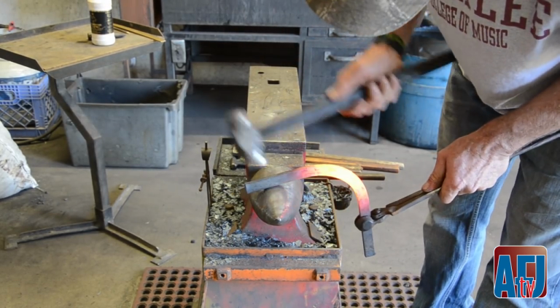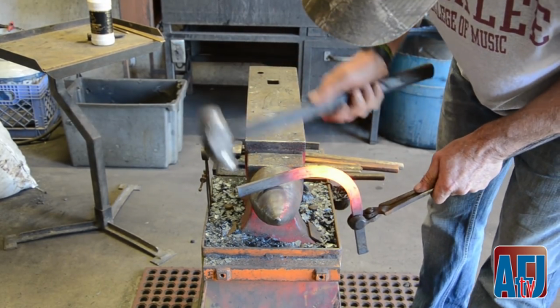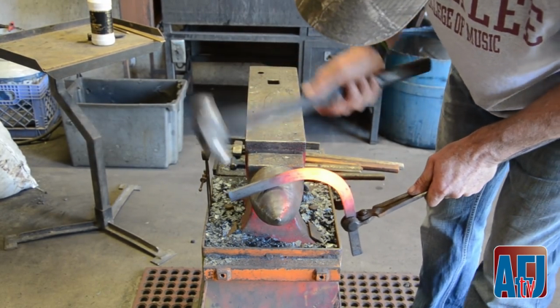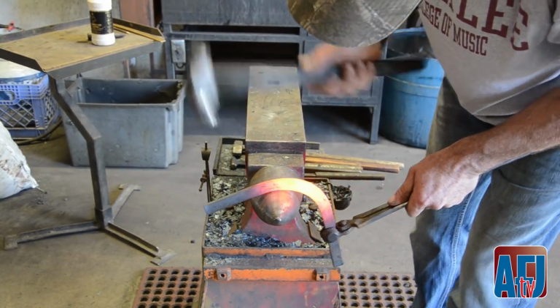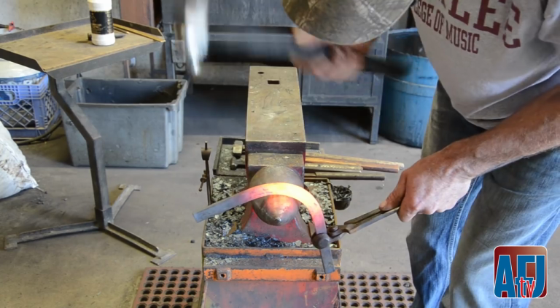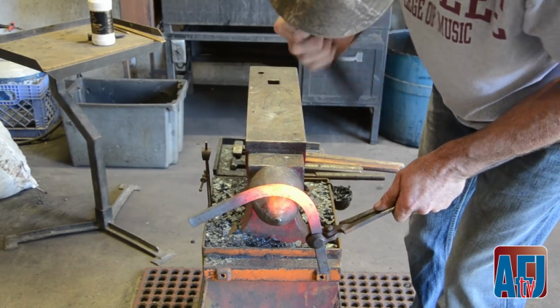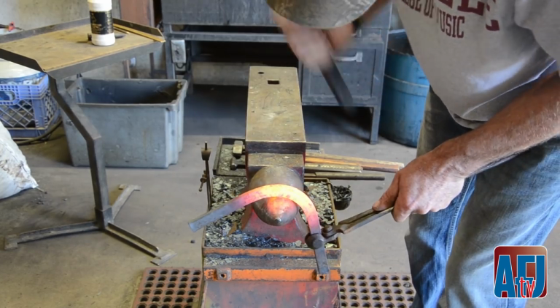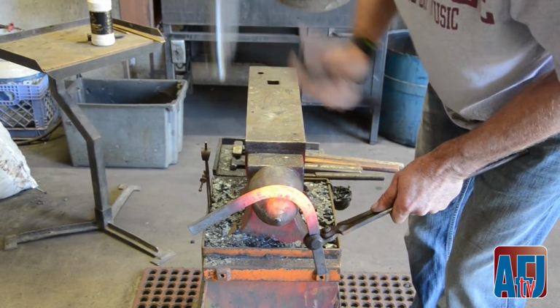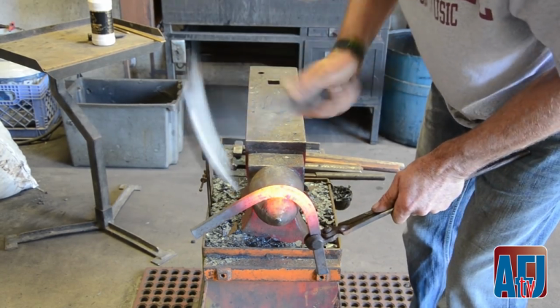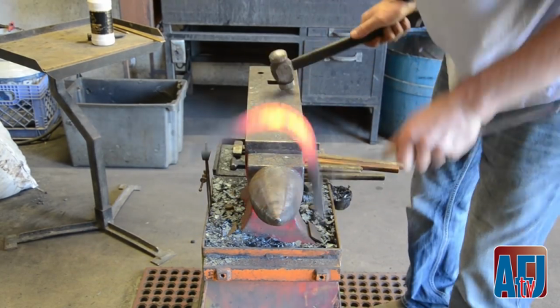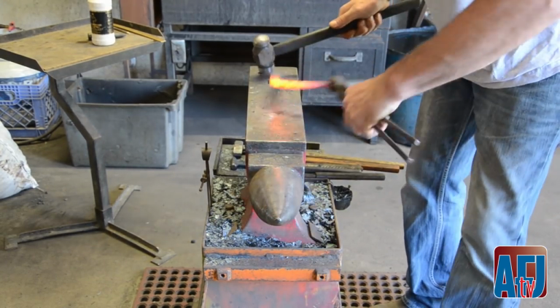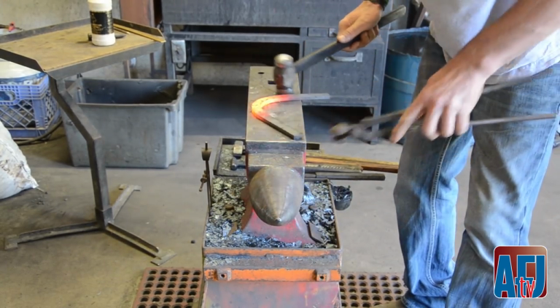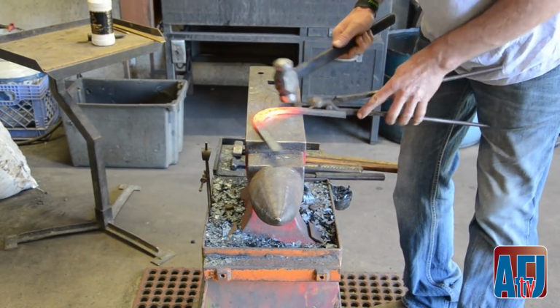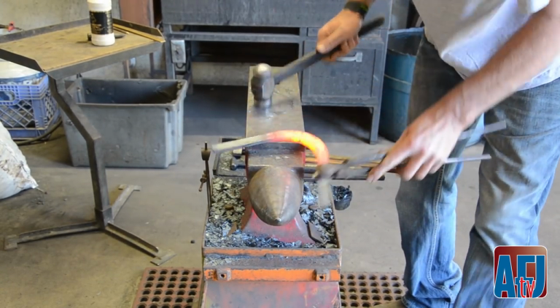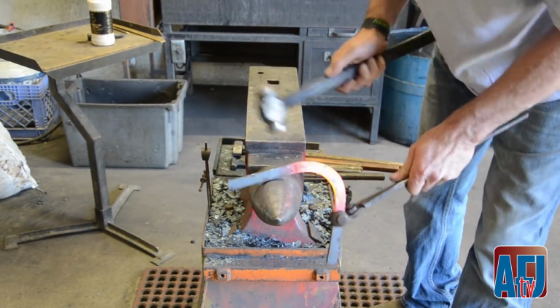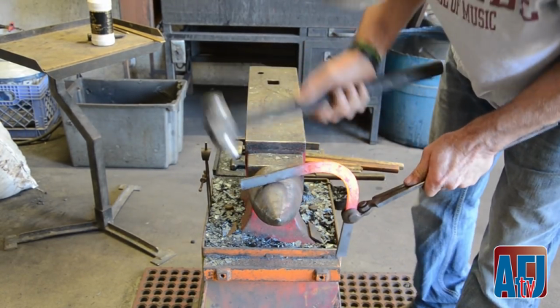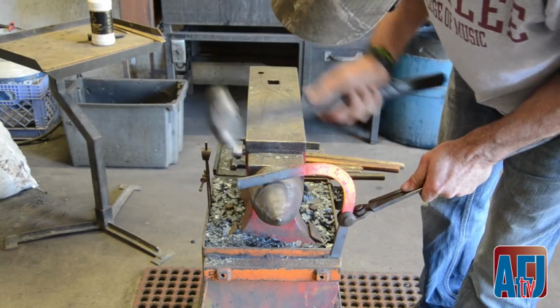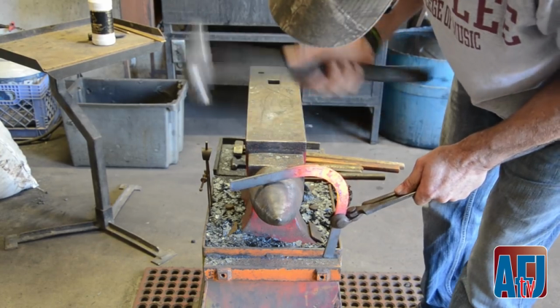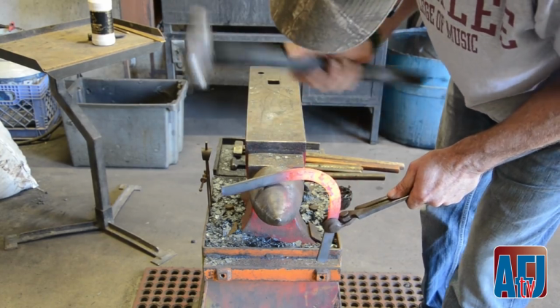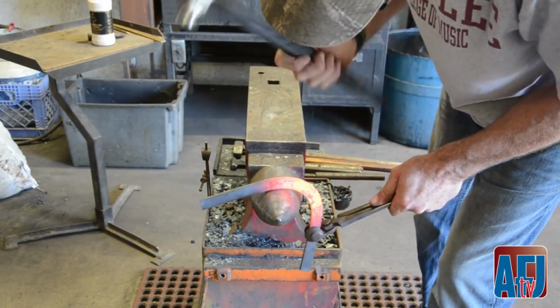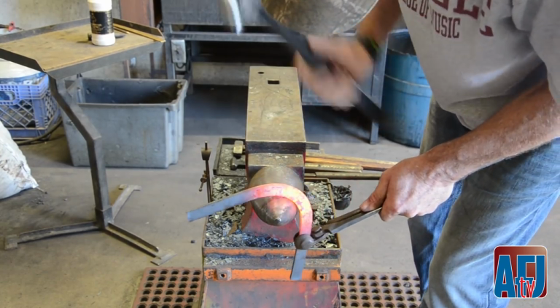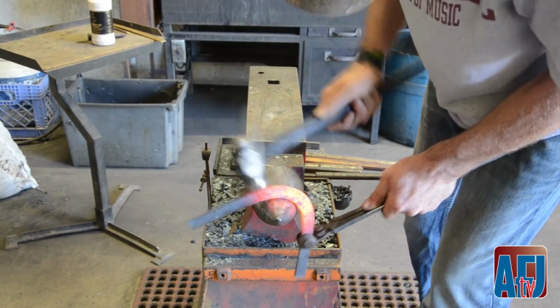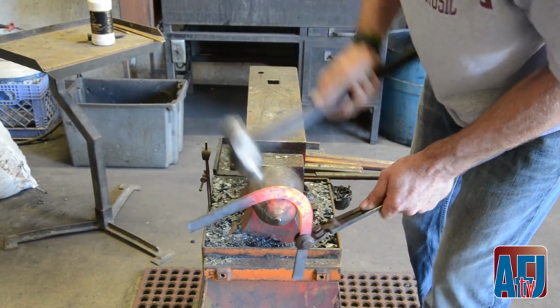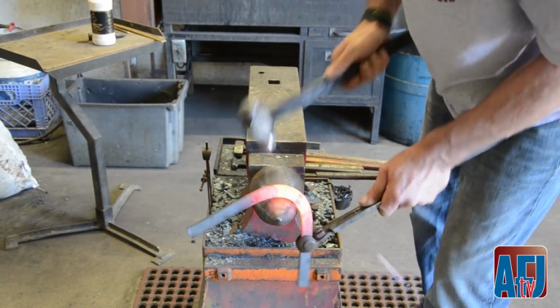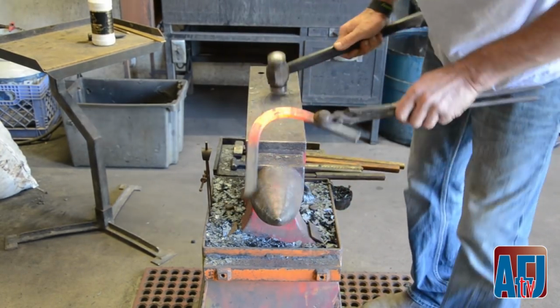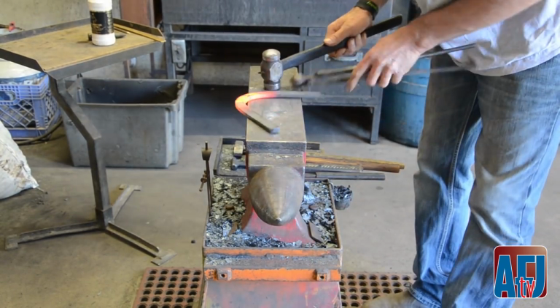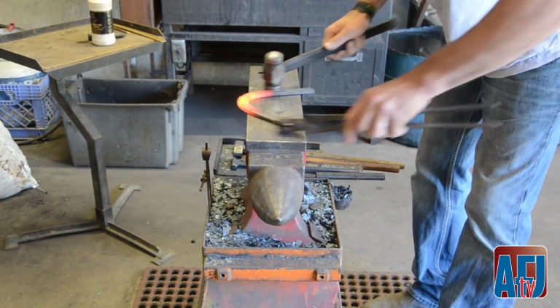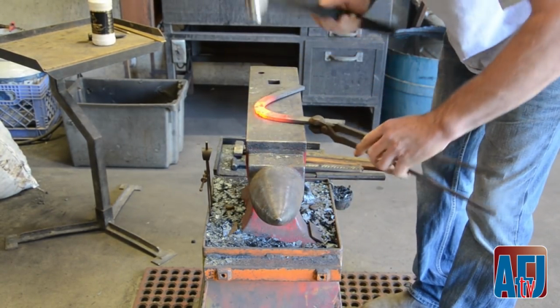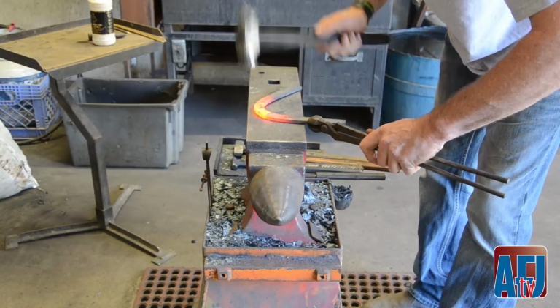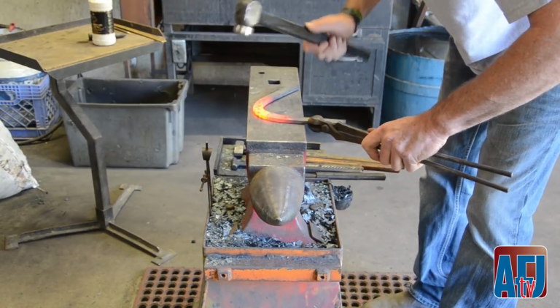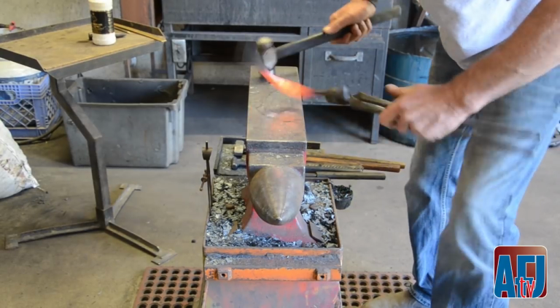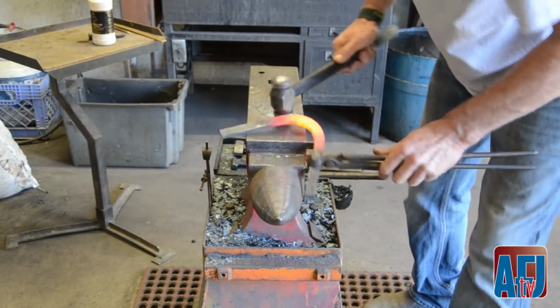Now I'll start here and bend and tighten the toe. Again, start here, work all the way down and tighten the toe. It's a hind toe so you want to make it sharp.